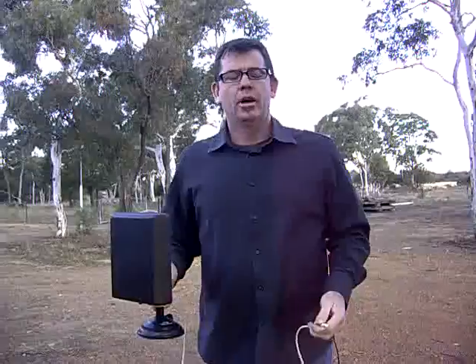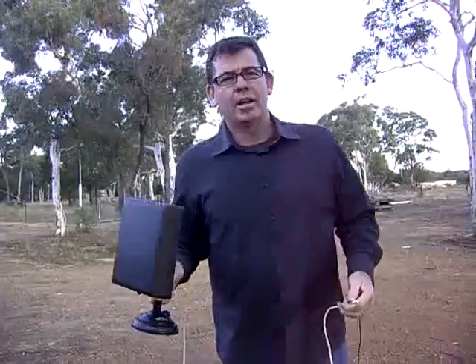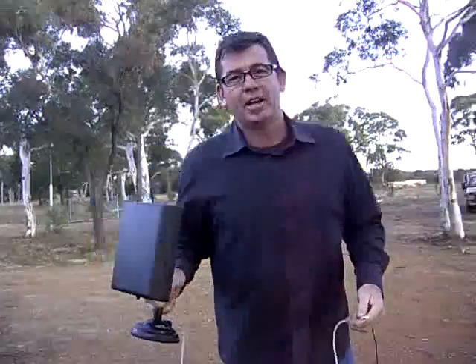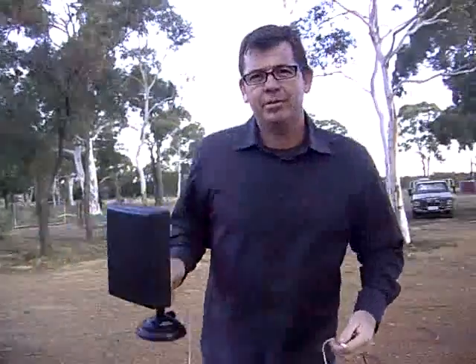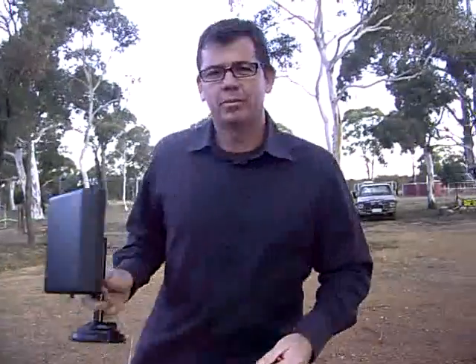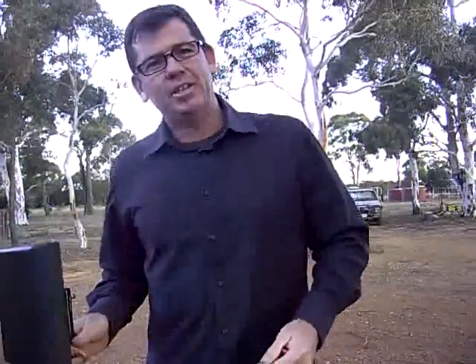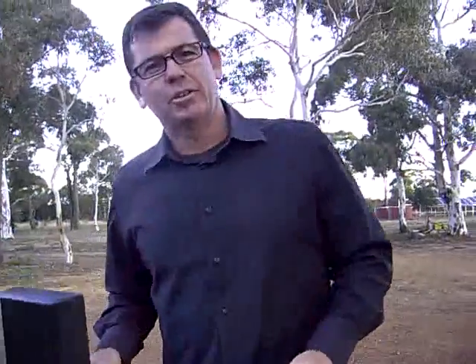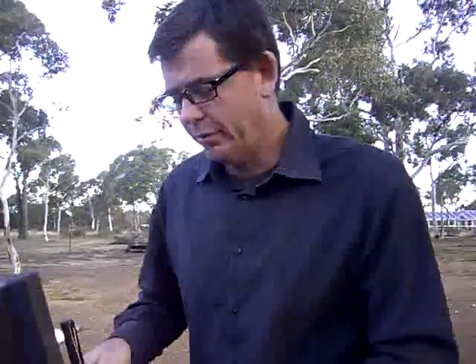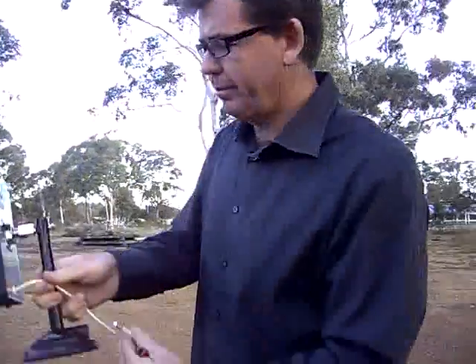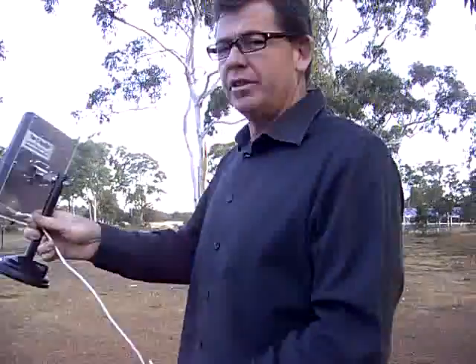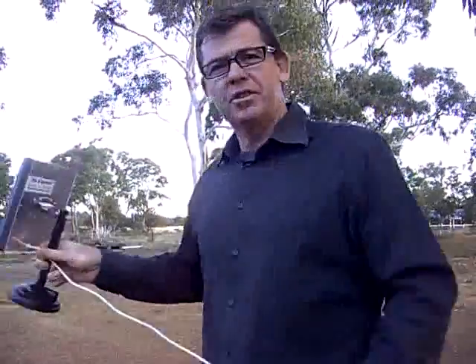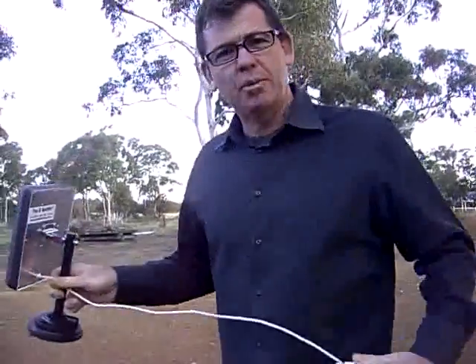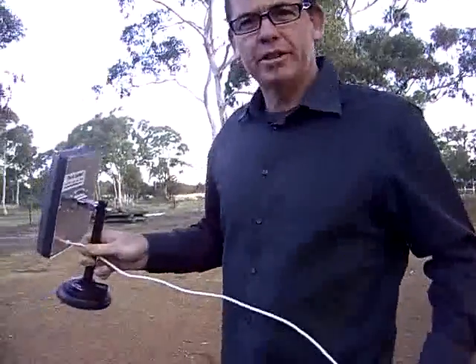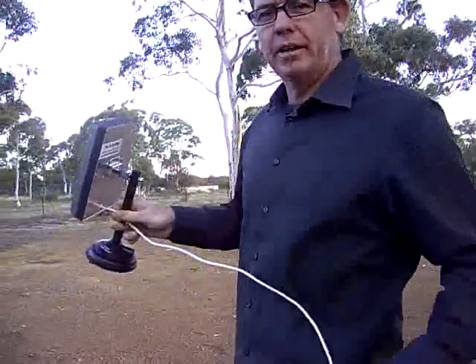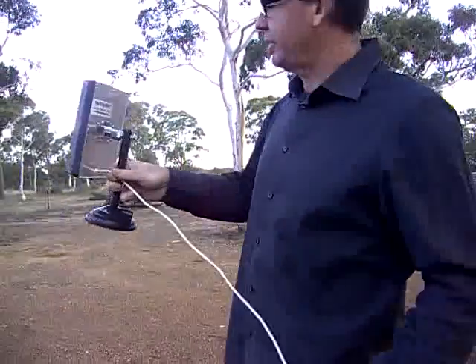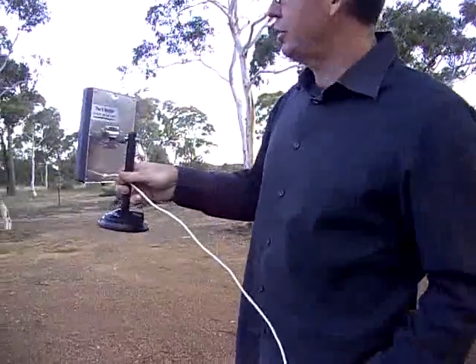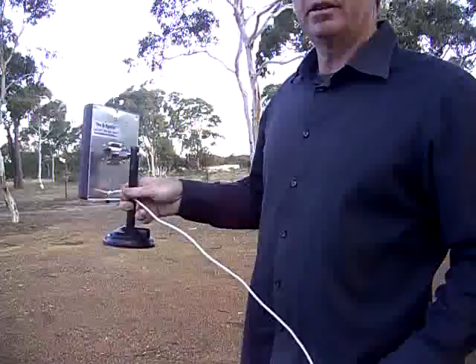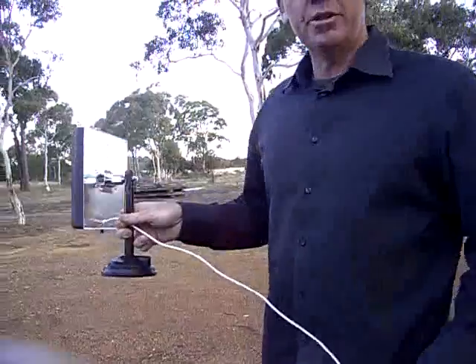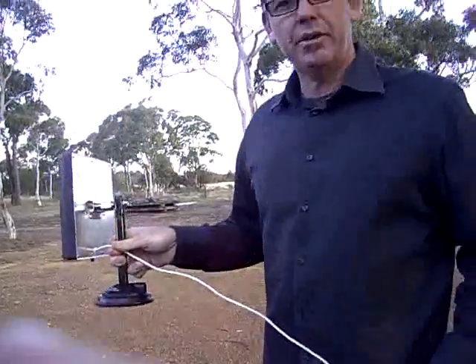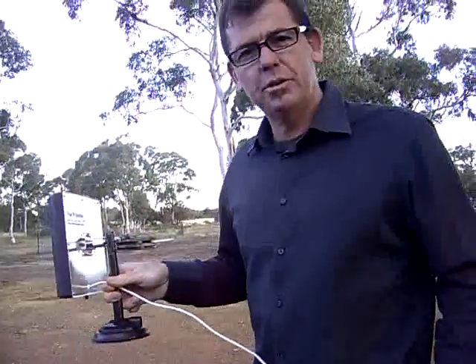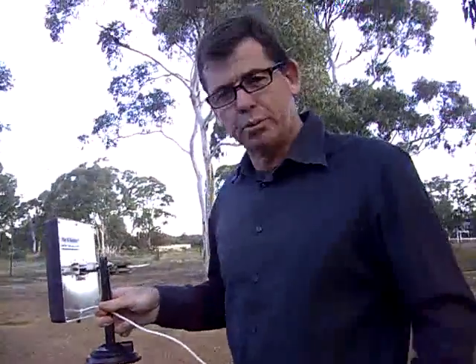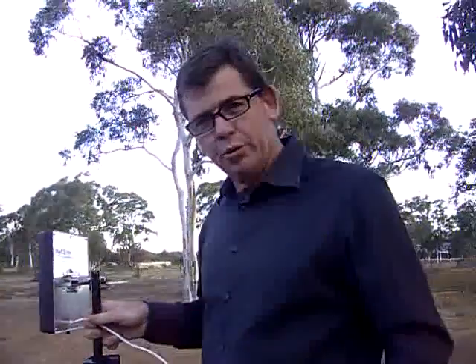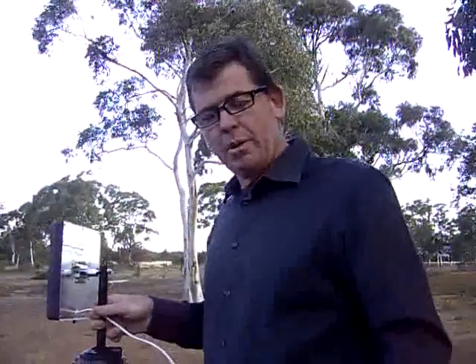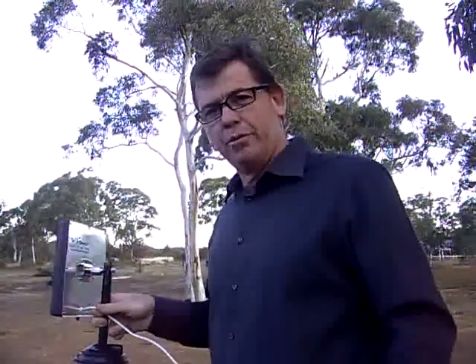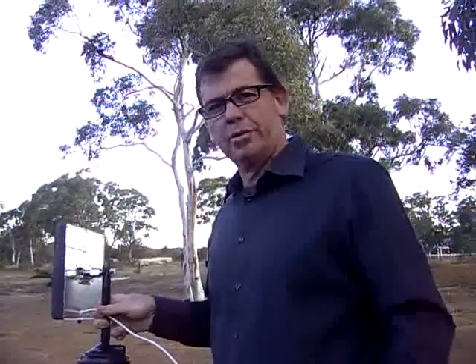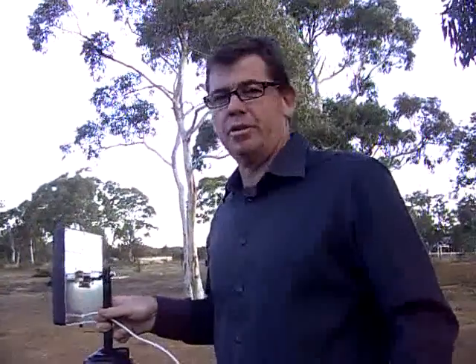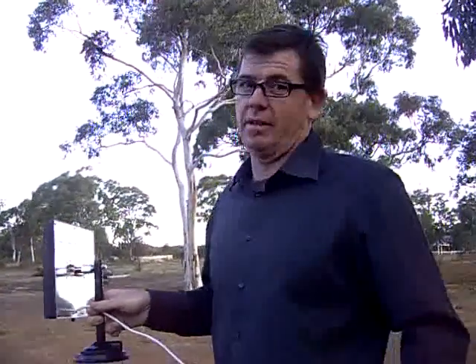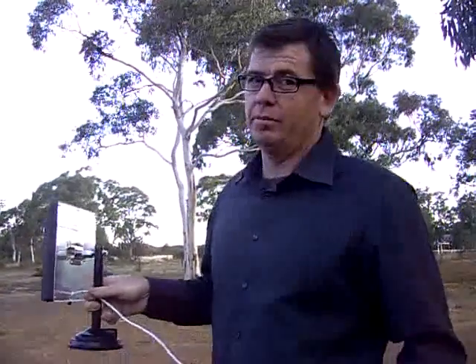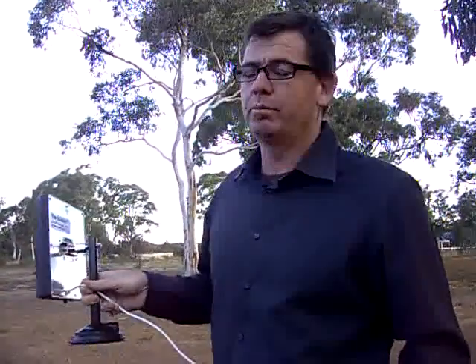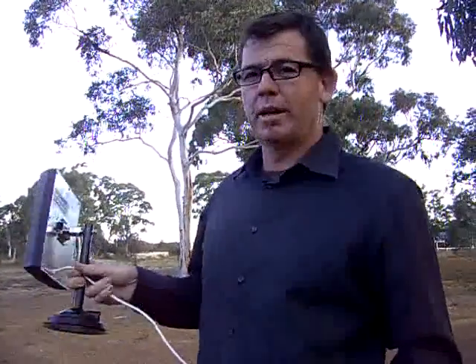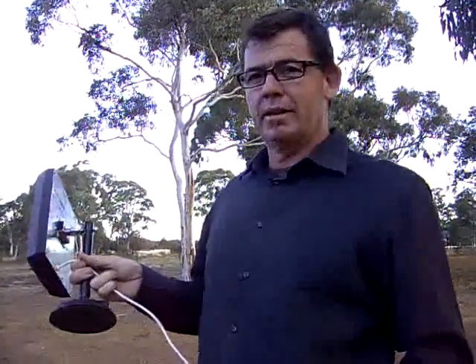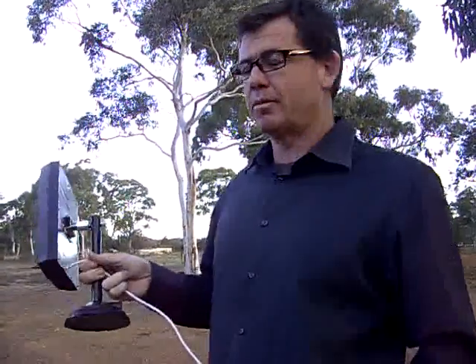Hi, my name's Dave from Latest Online Info. This is the G-Spotter antenna. It's used in fringe areas to improve mobile phone reception and therefore broadband internet reception.